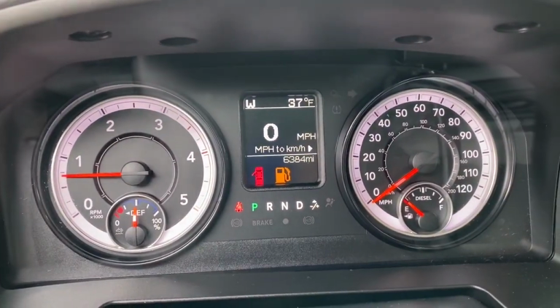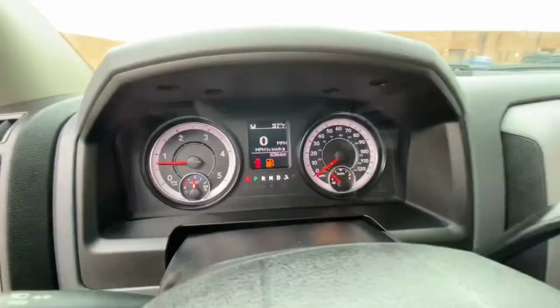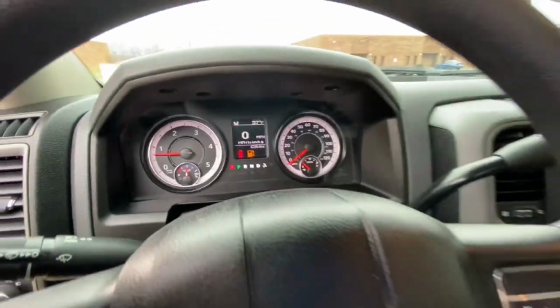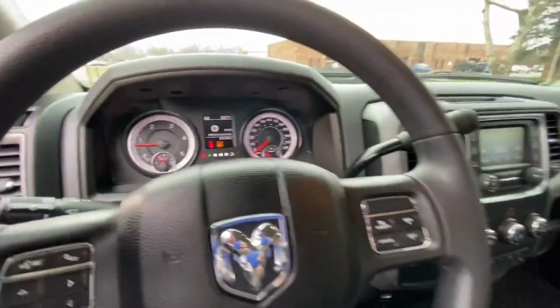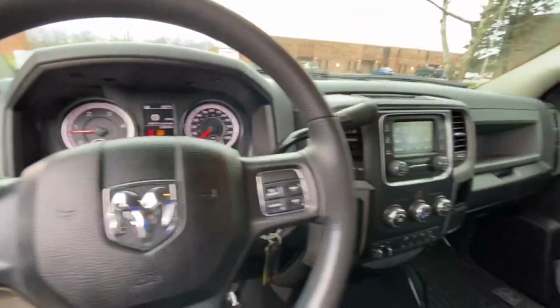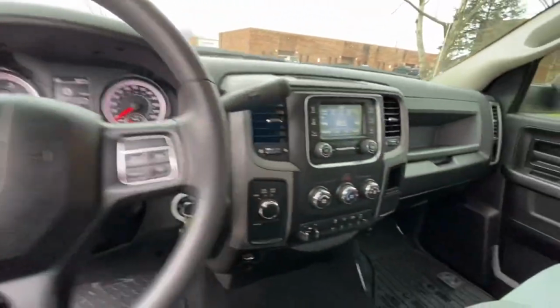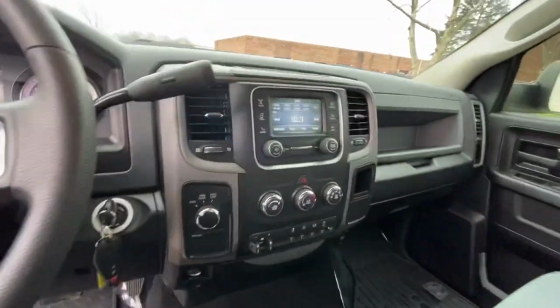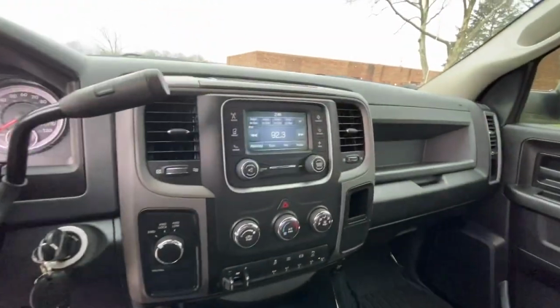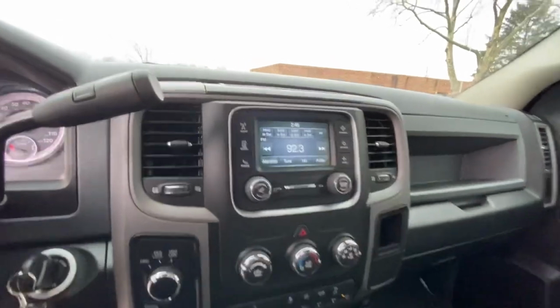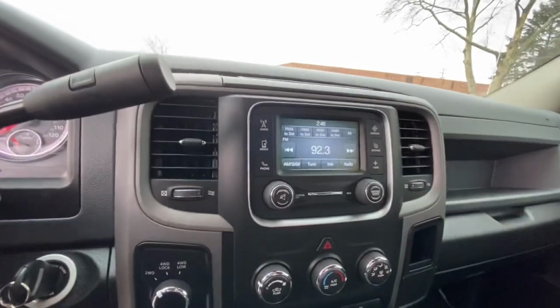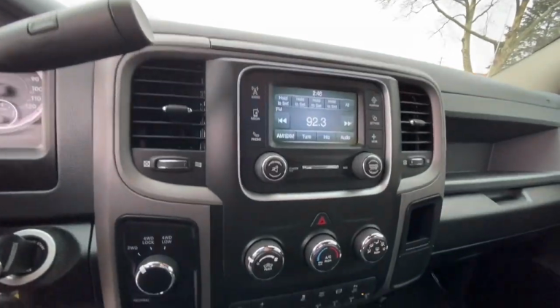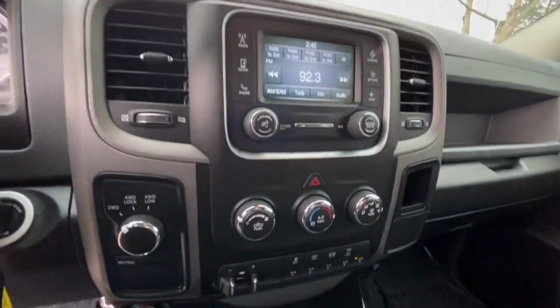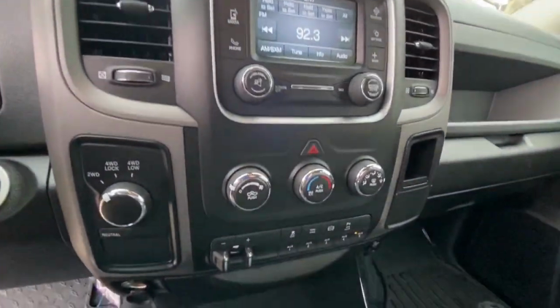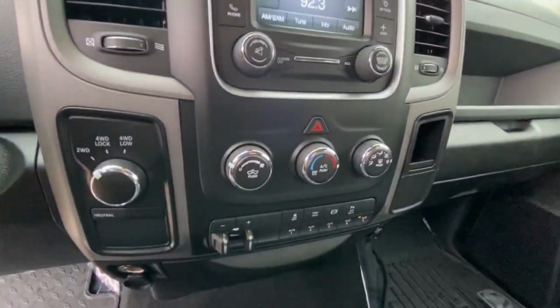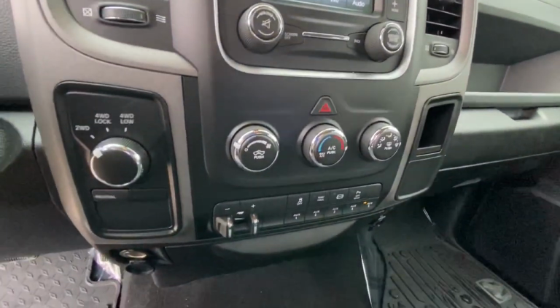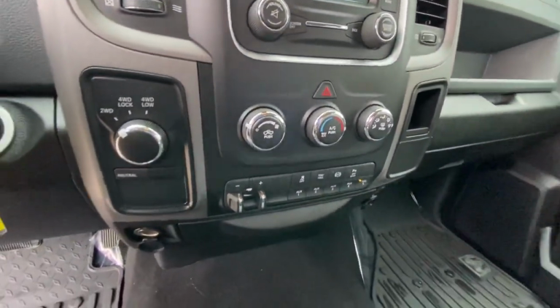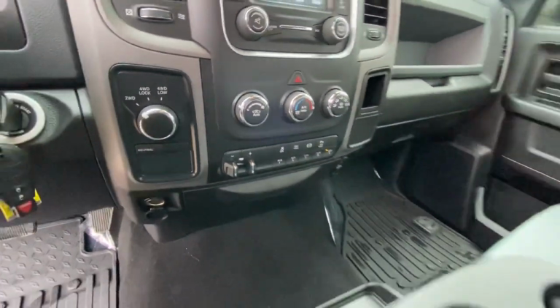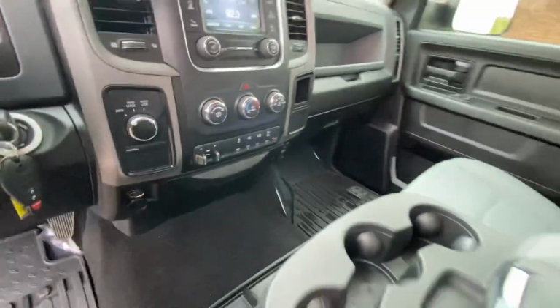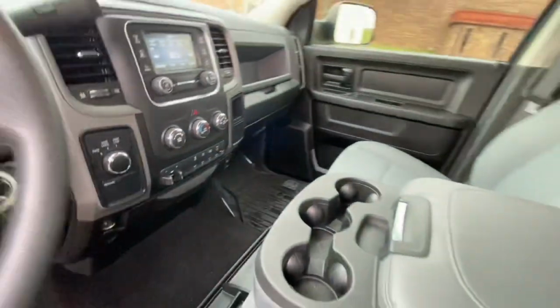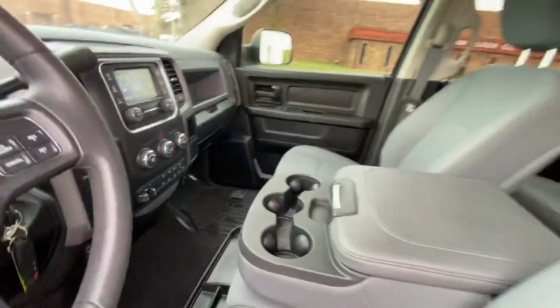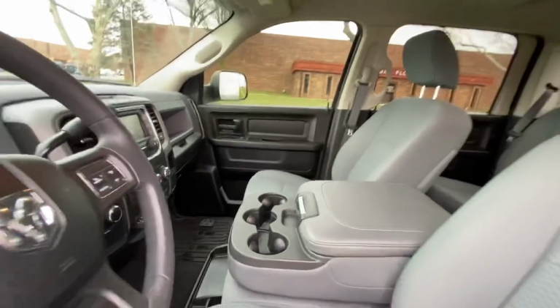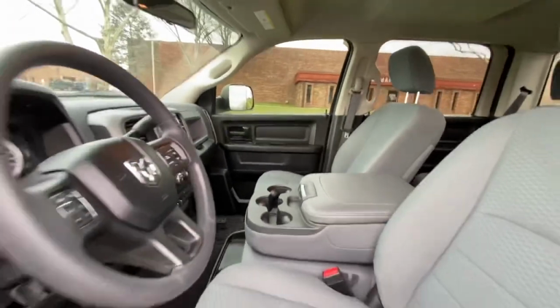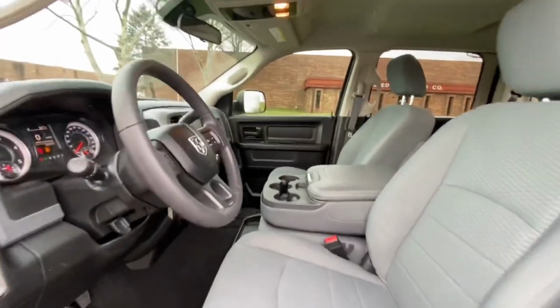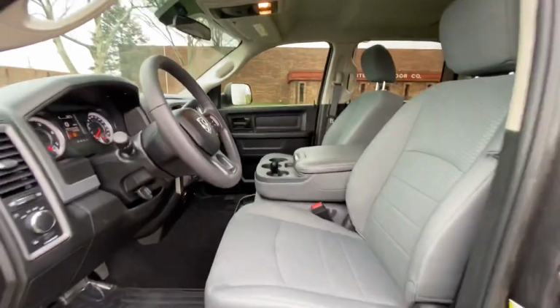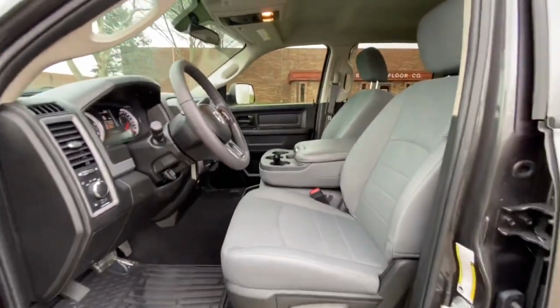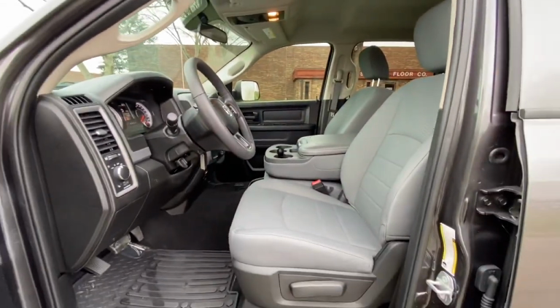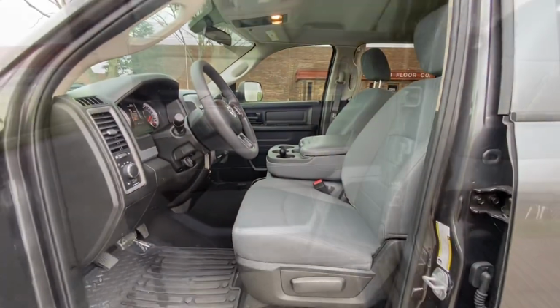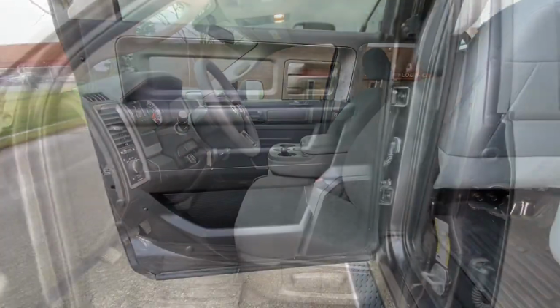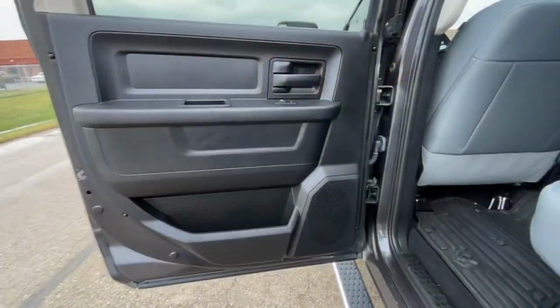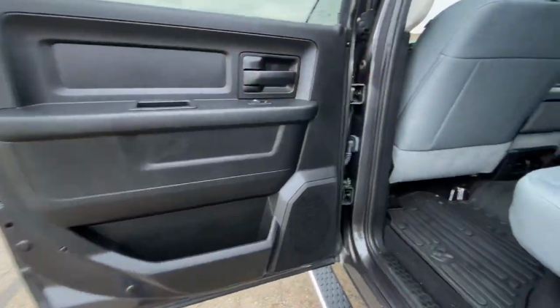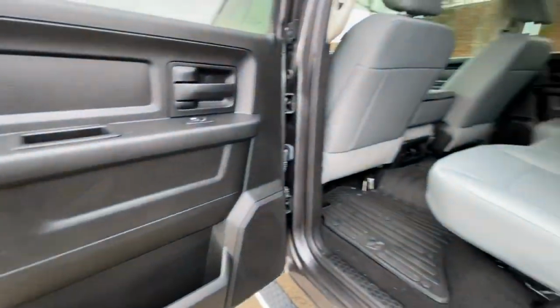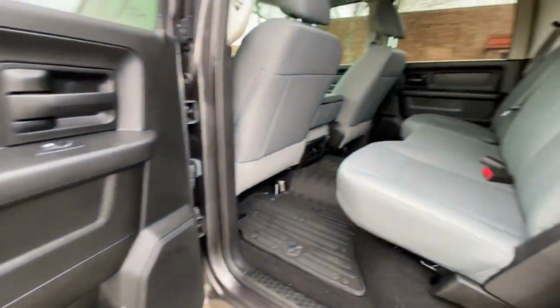It shows 6,384 miles. It has the Uconnect 5.0 radio, so it is Bluetooth. It does have a backup camera. The truck has traction control, rear park assist, upfitter switches, factory brake controller, and exhaust brake.